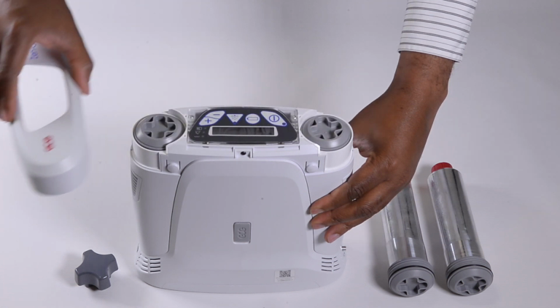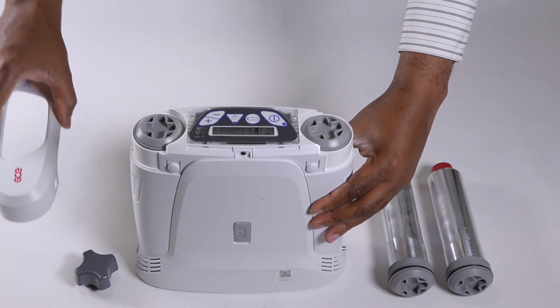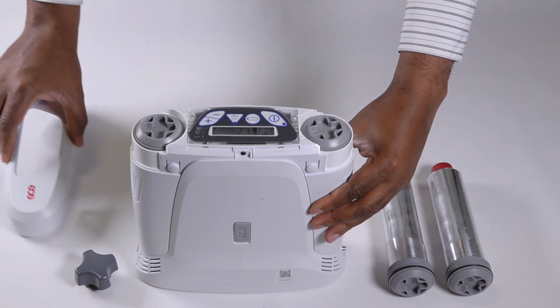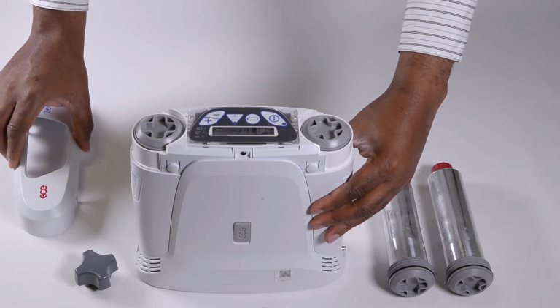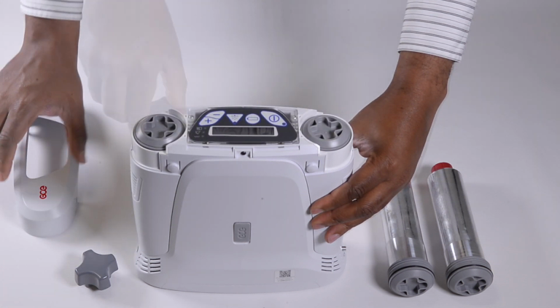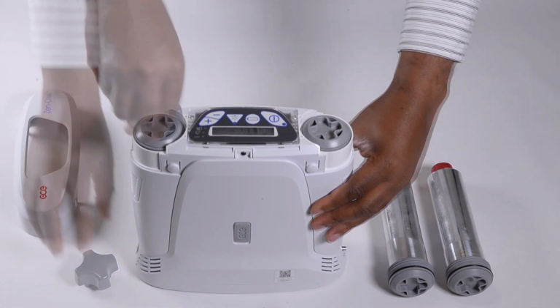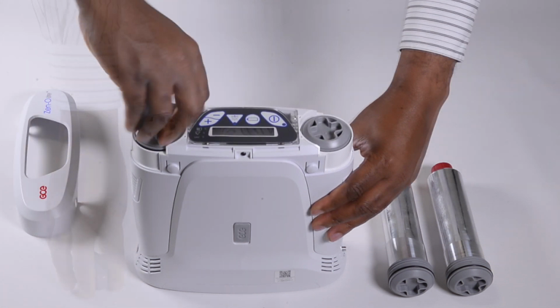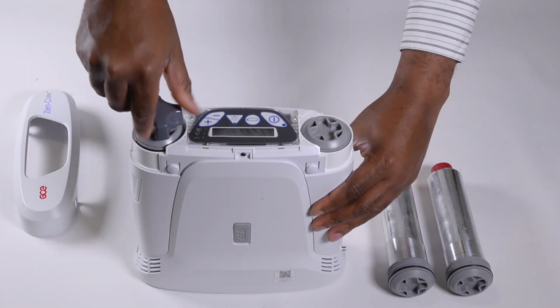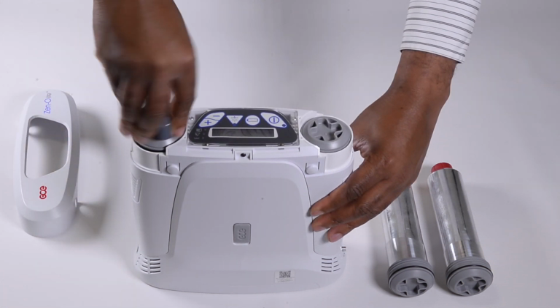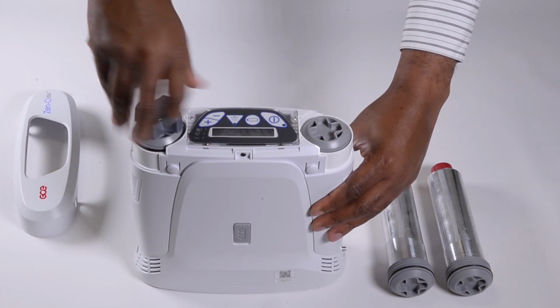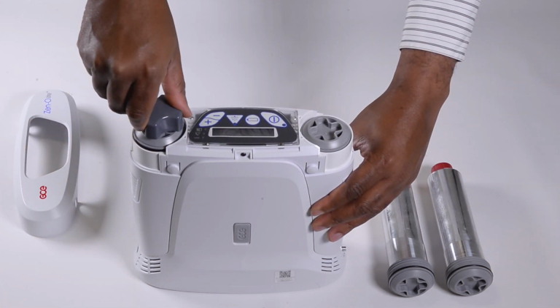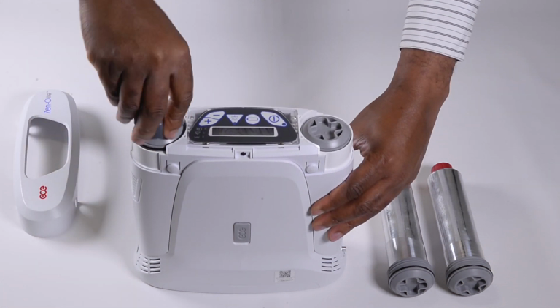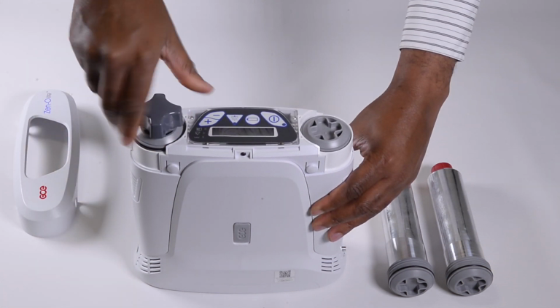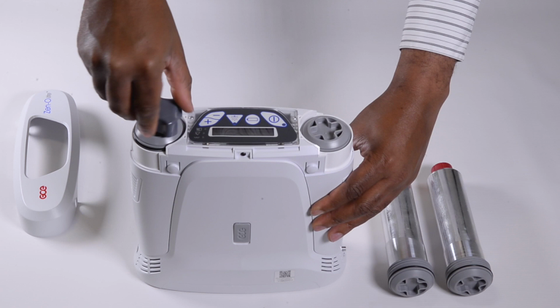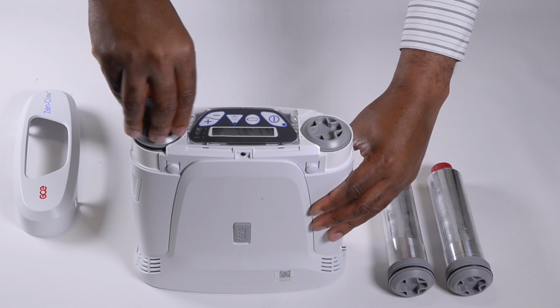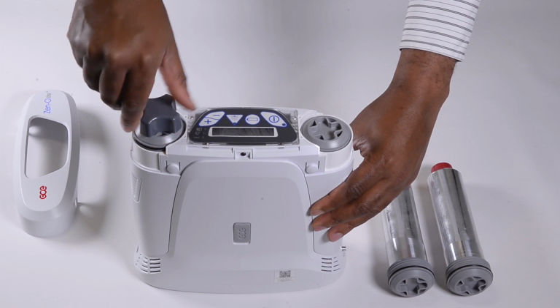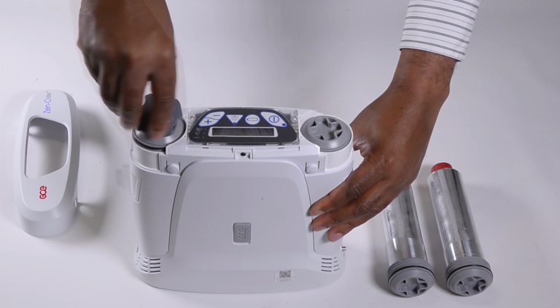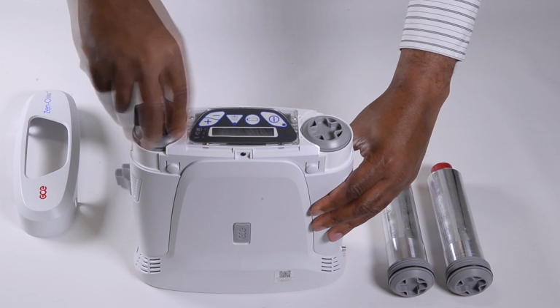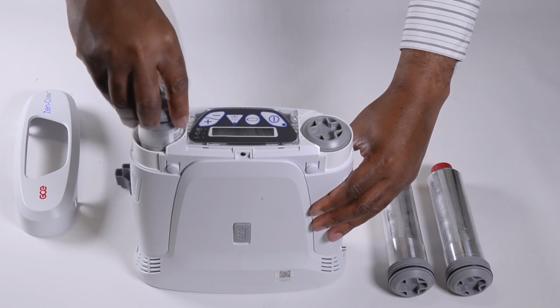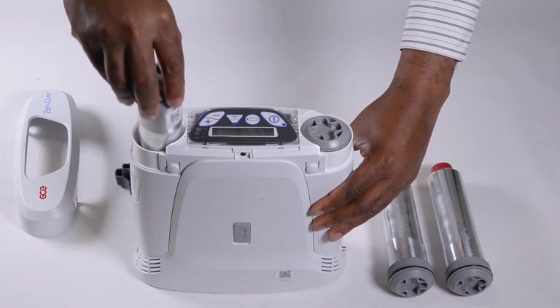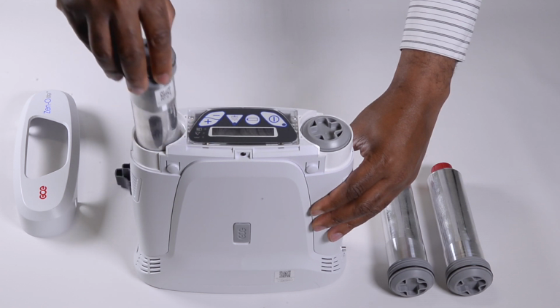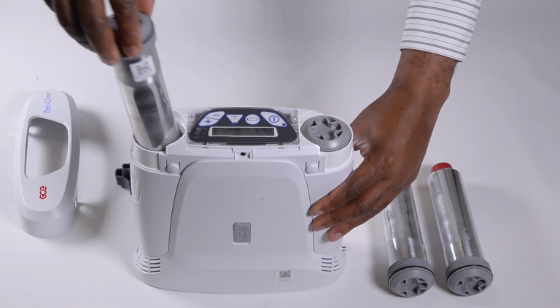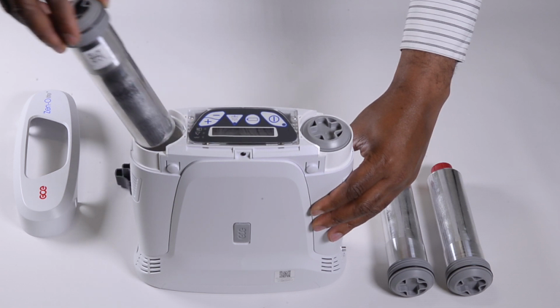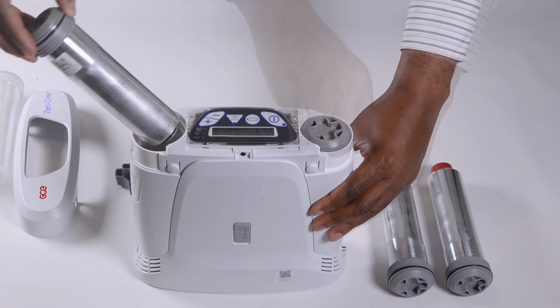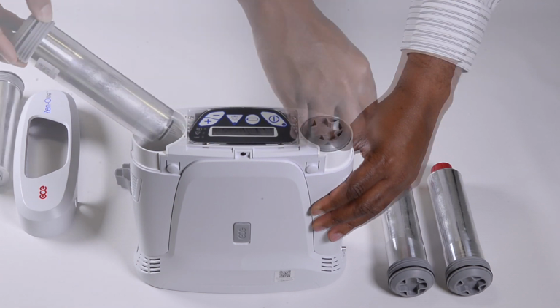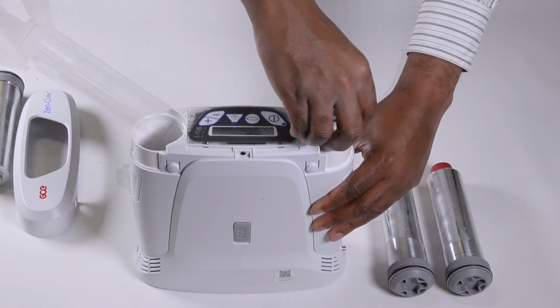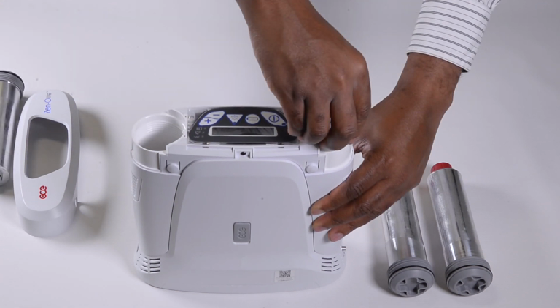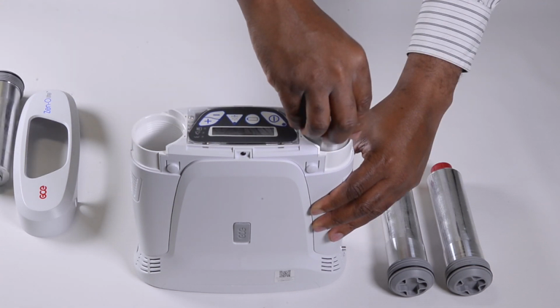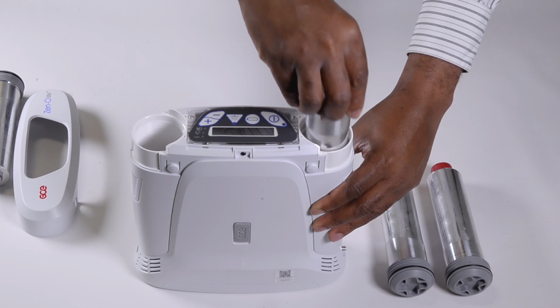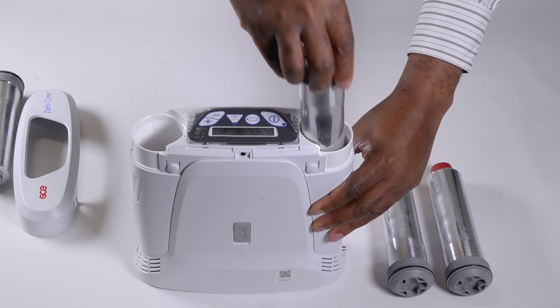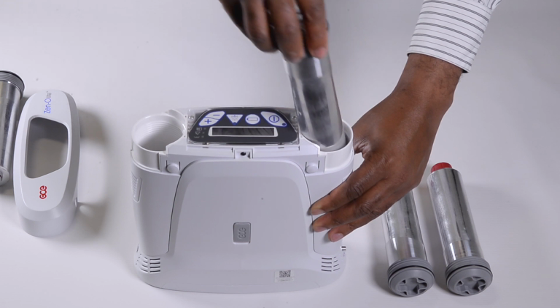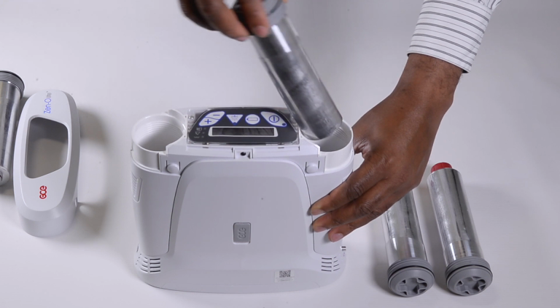Use the custom removal tool to turn the sieve module counterclockwise until it can be freely pulled out of the device. Repeat the process for the second sieve module.